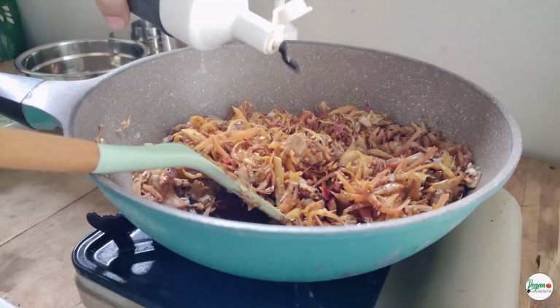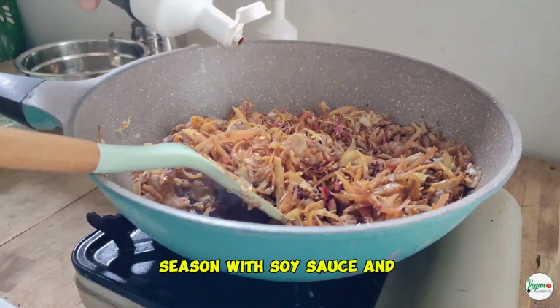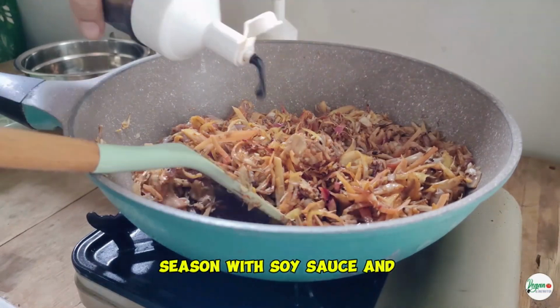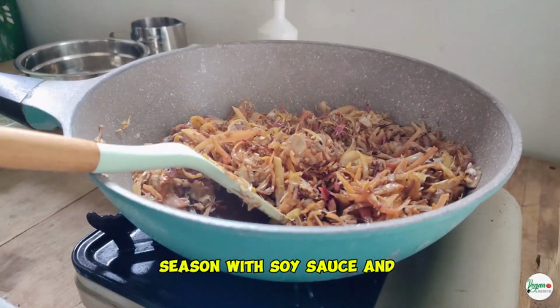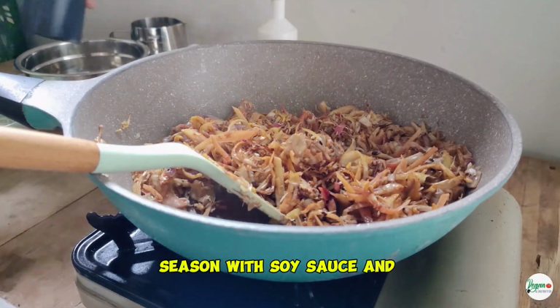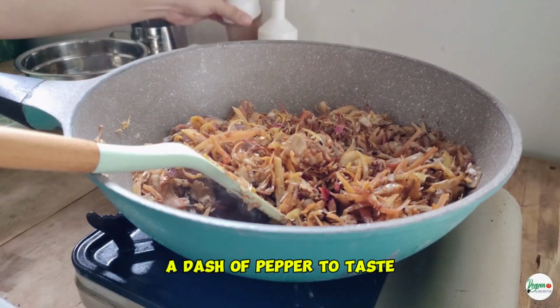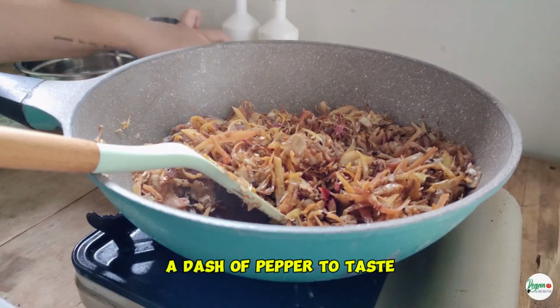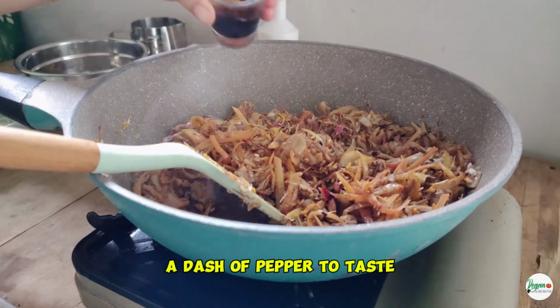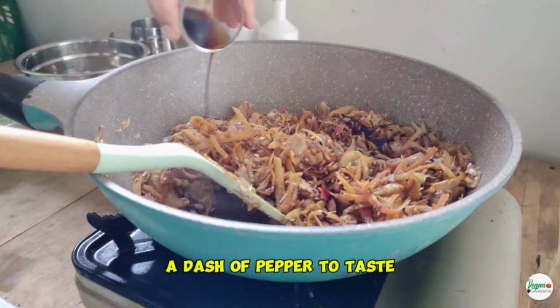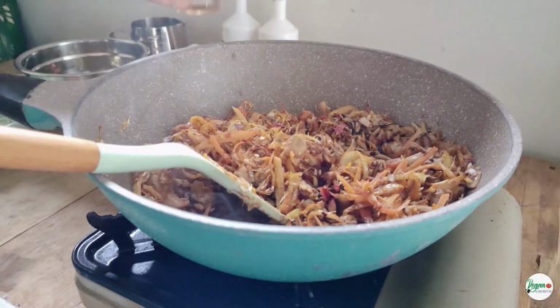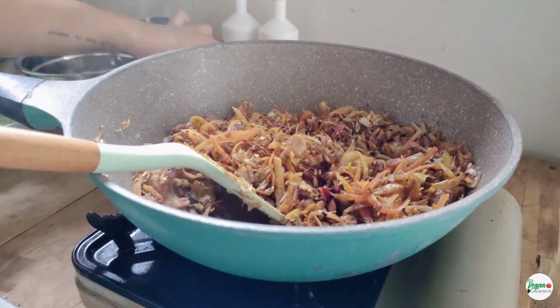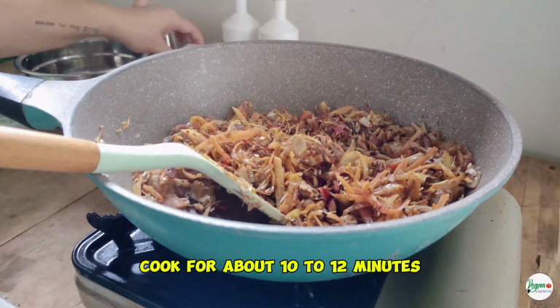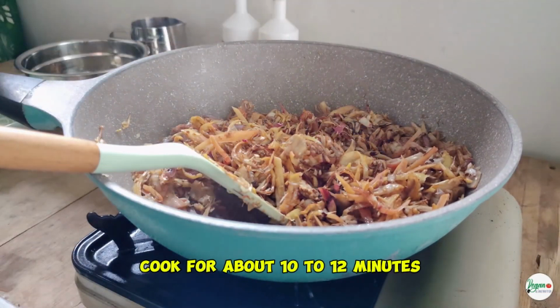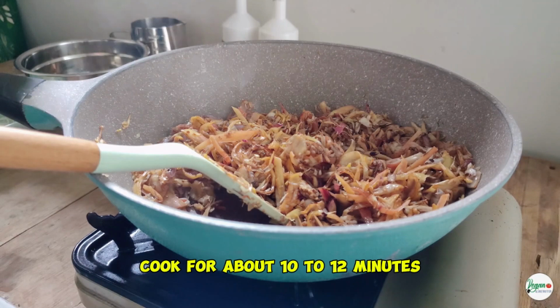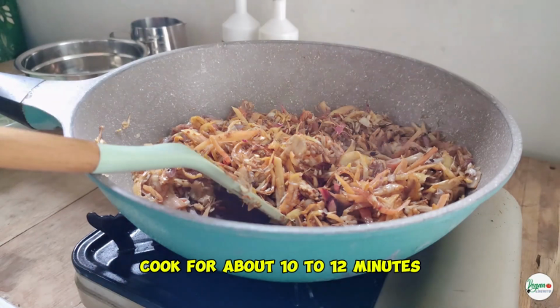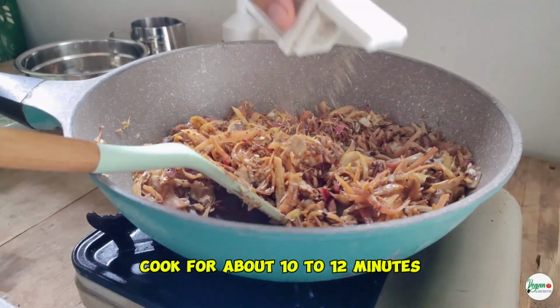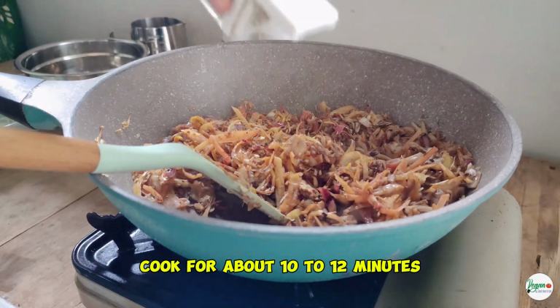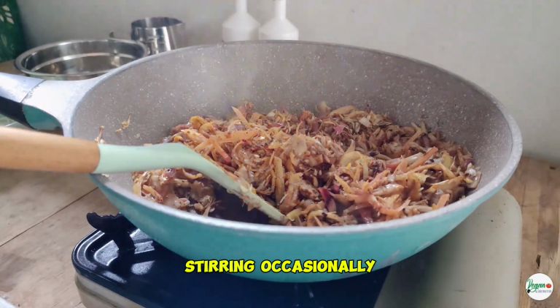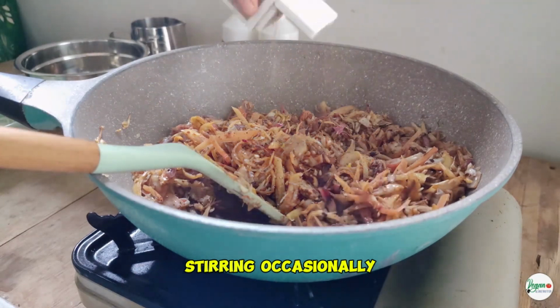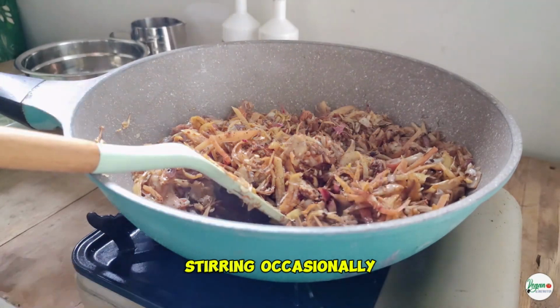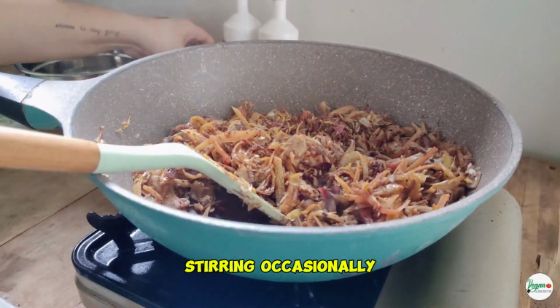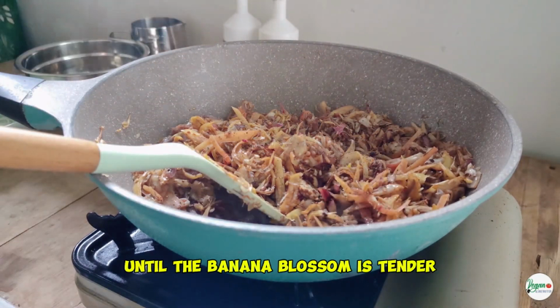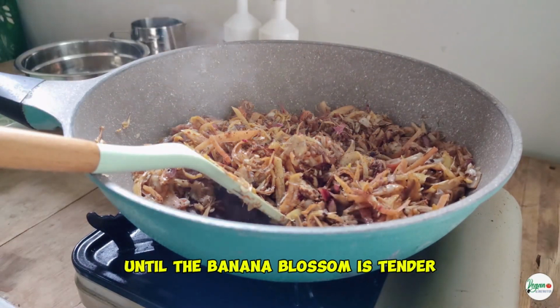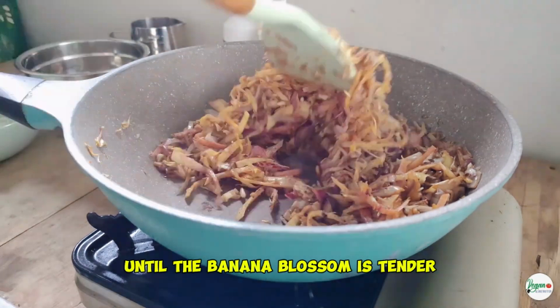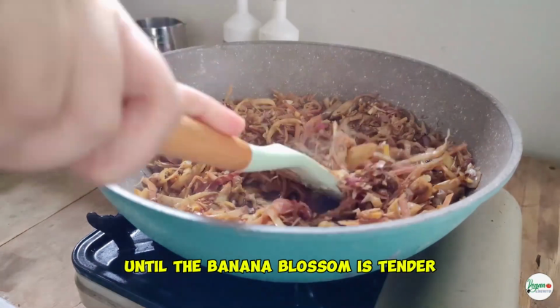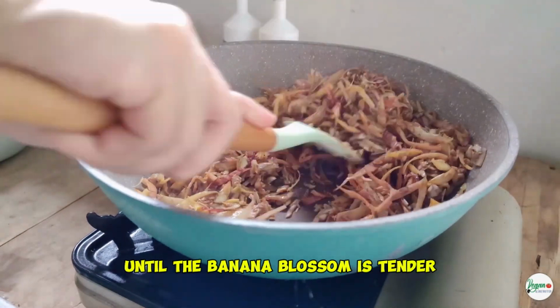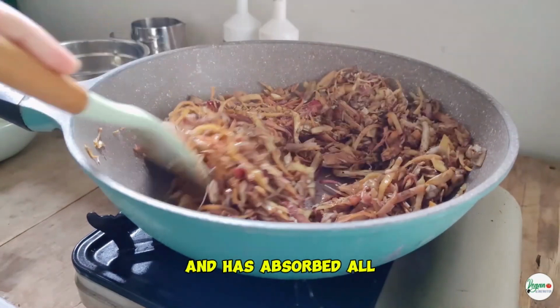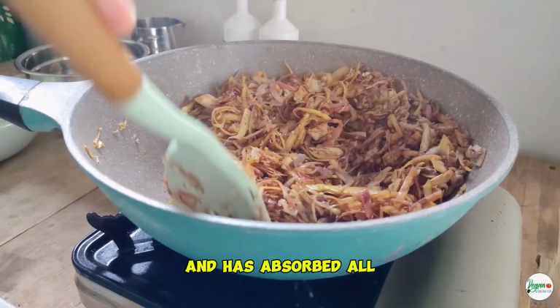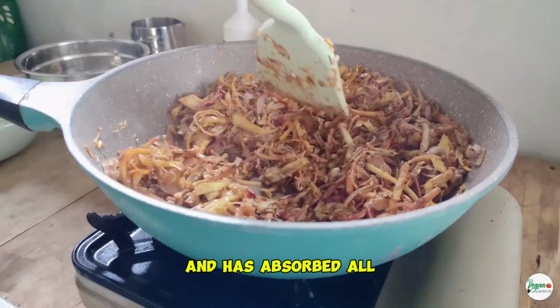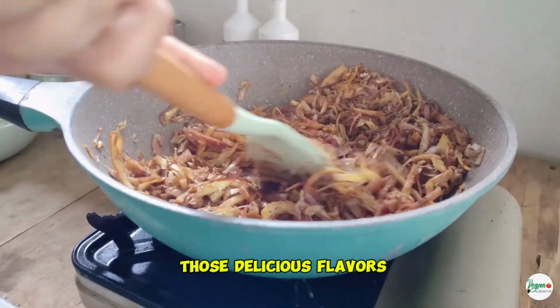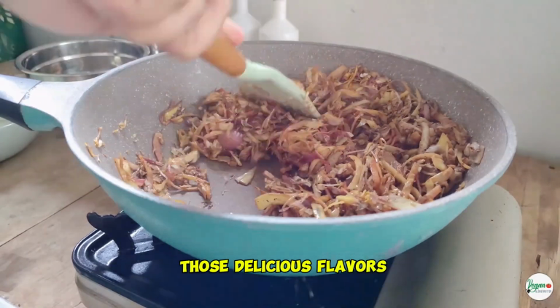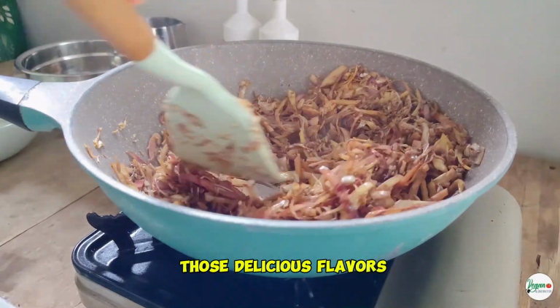Season with soy sauce and a dash of pepper to taste. Cook for about 10 to 12 minutes, stirring occasionally, until the banana blossom is tender and has absorbed all those delicious flavors.